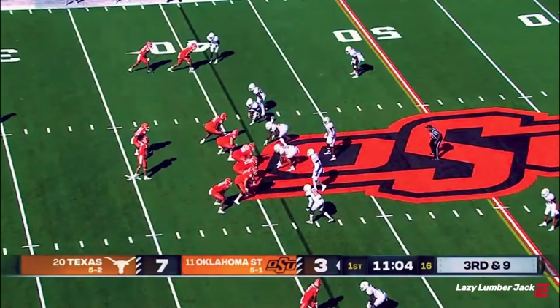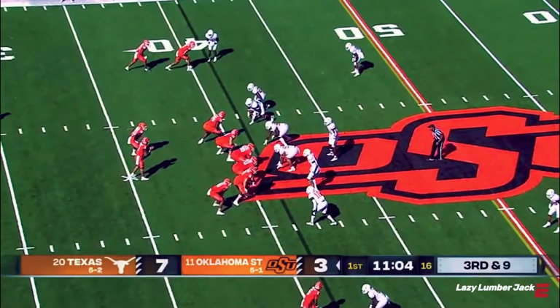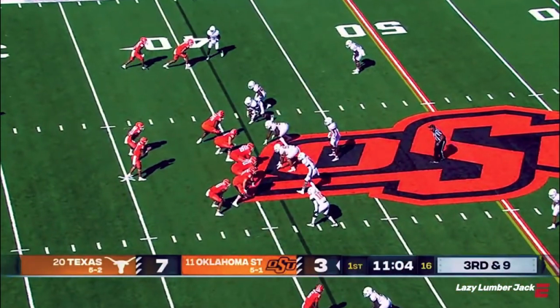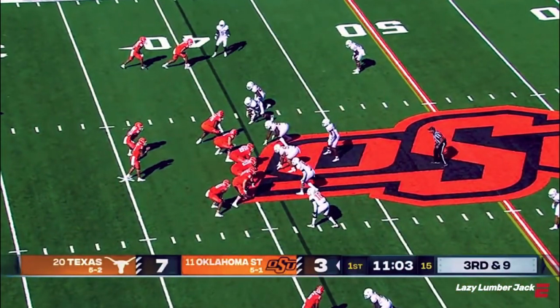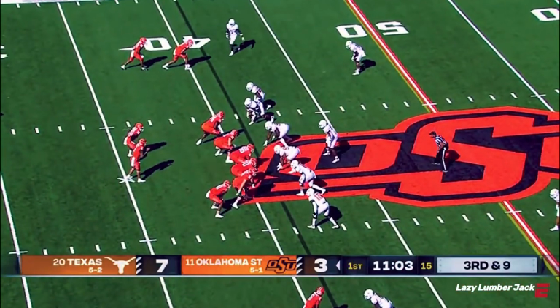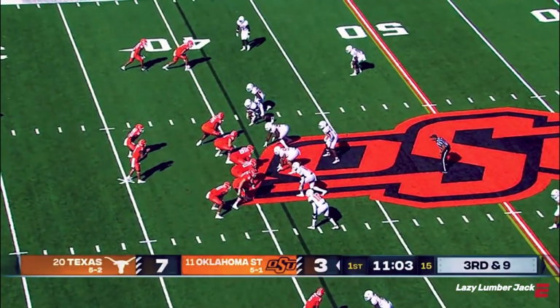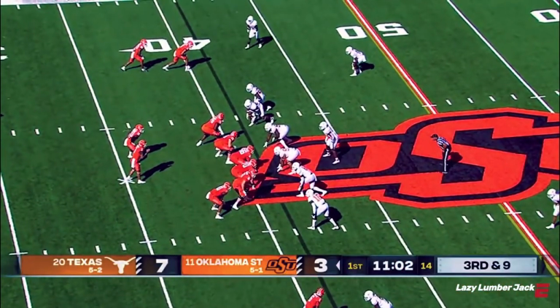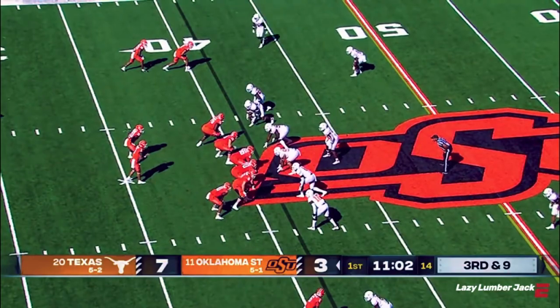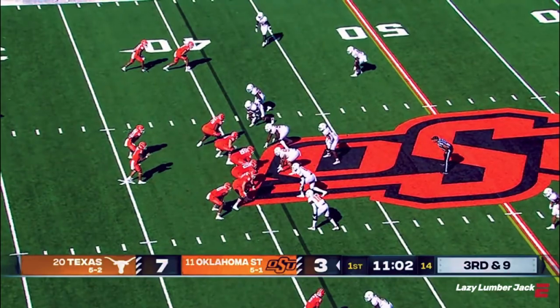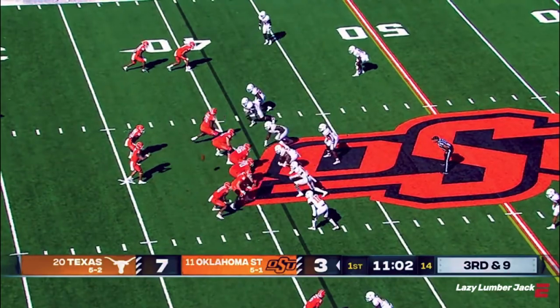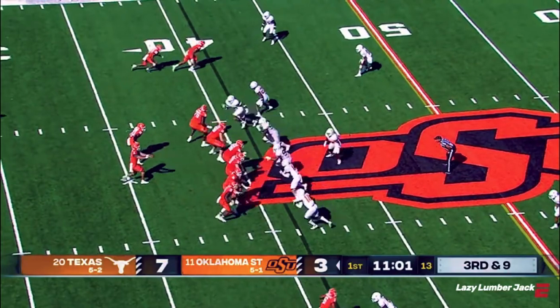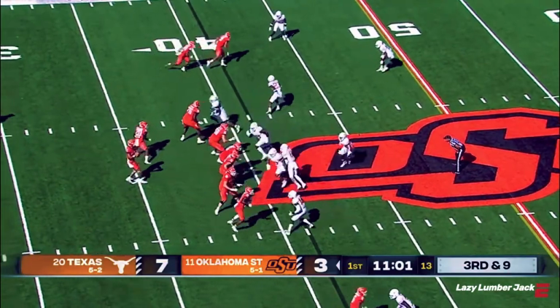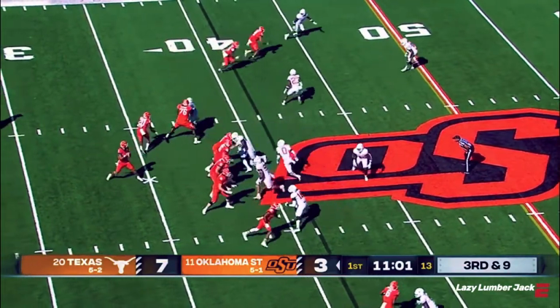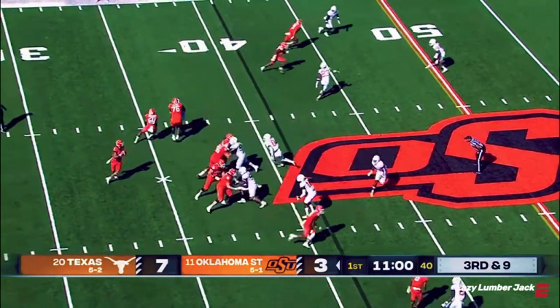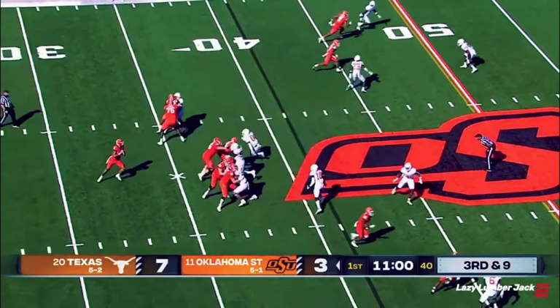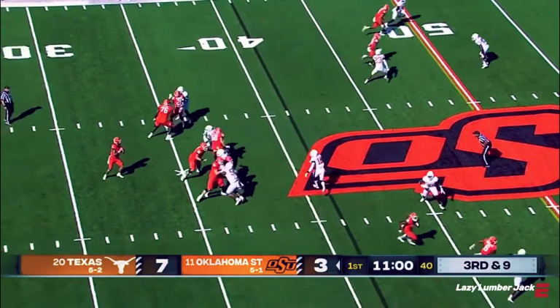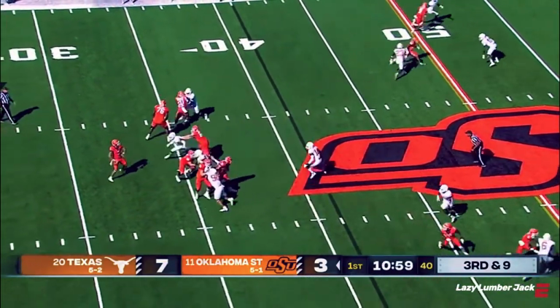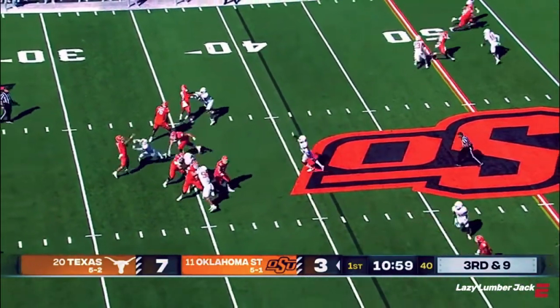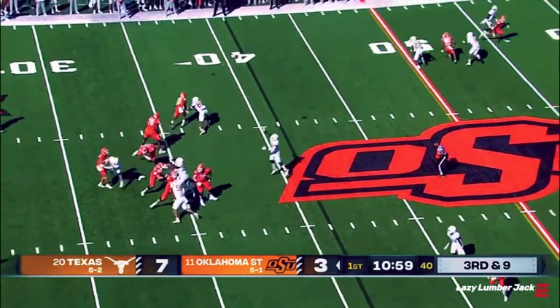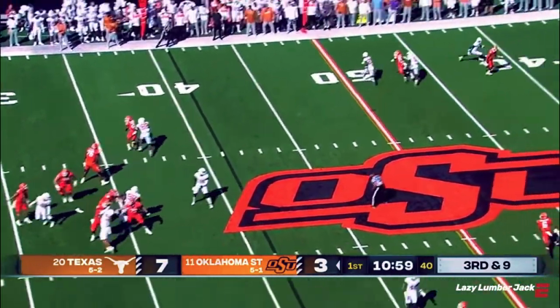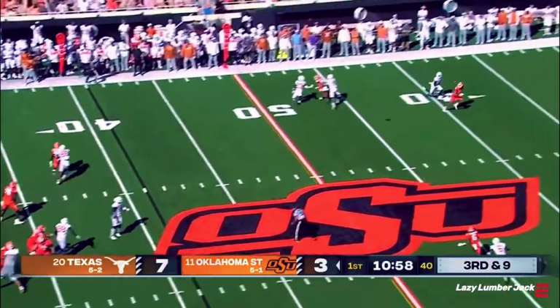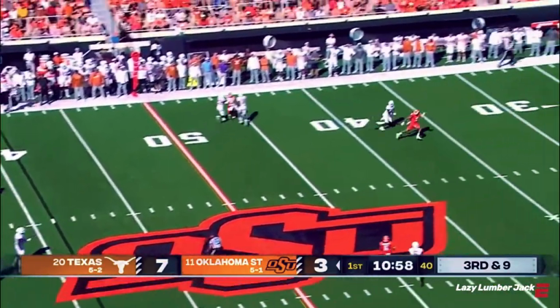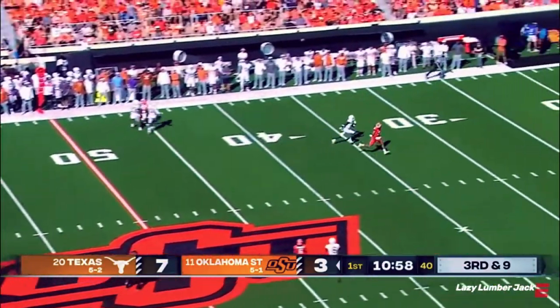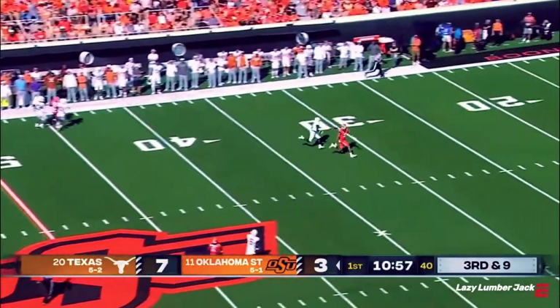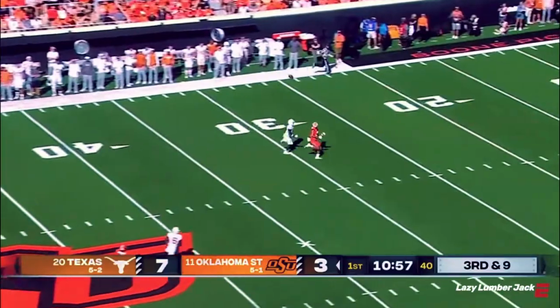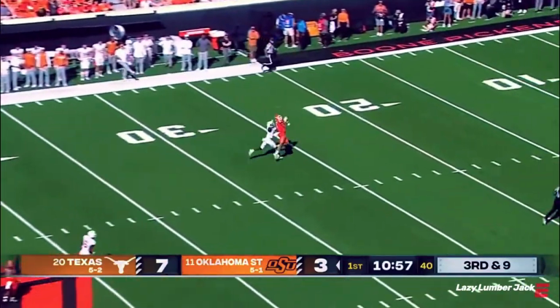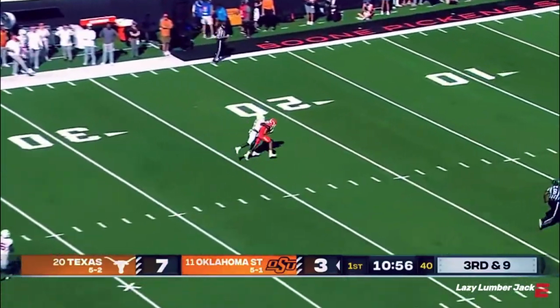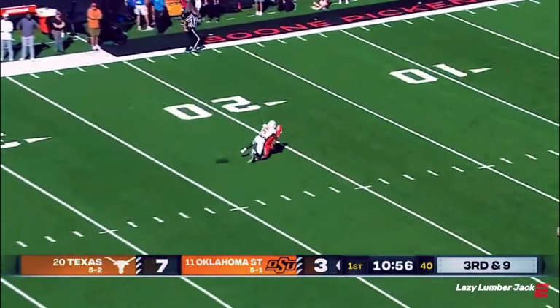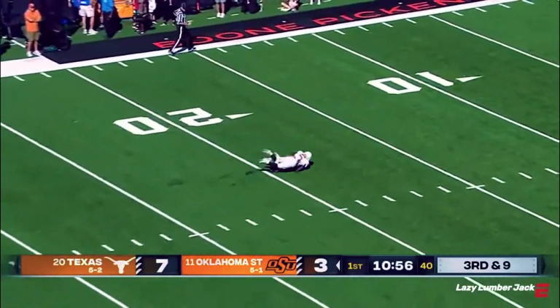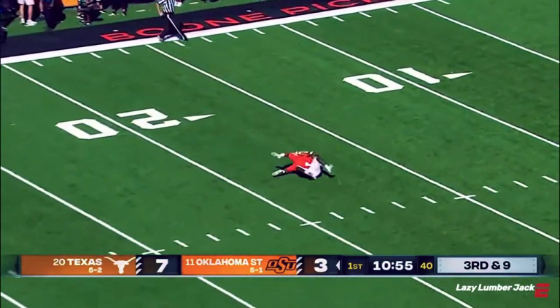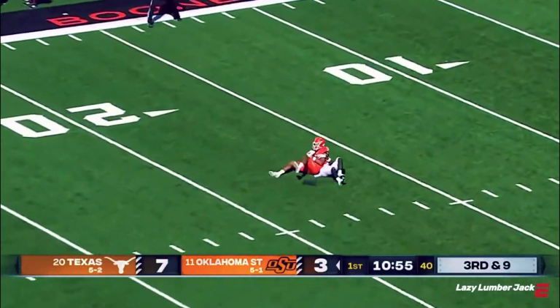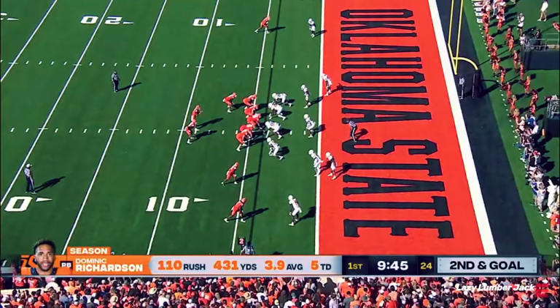It's an Oklahoma State team, too, that struggles to run the ball. Obviously in a passing situation here. Sanders pressures it into space. Deep ball pulled down.